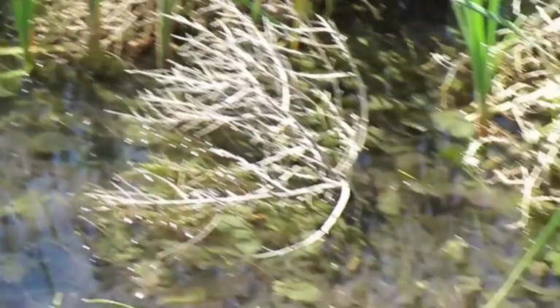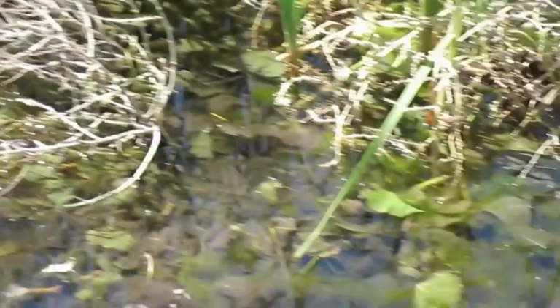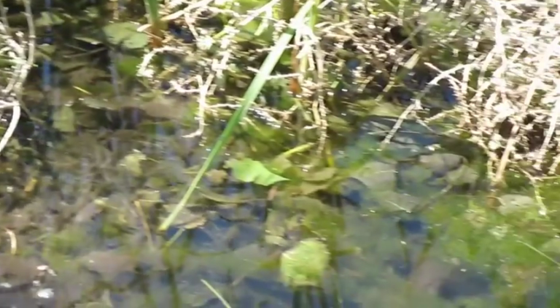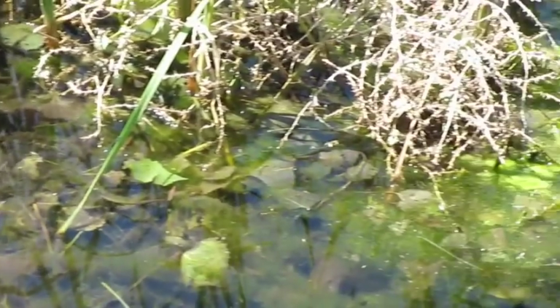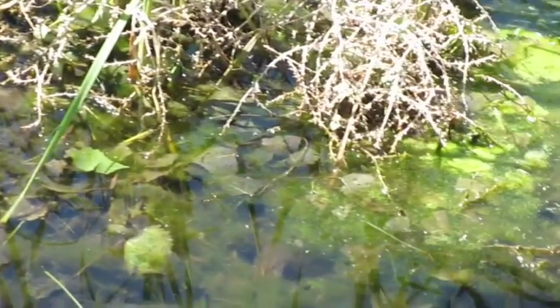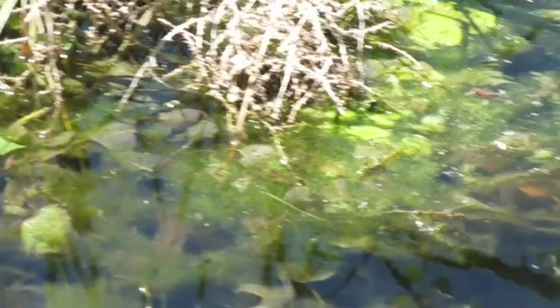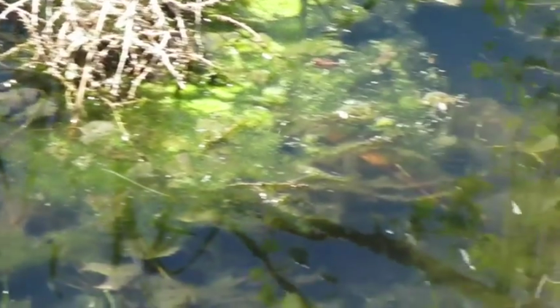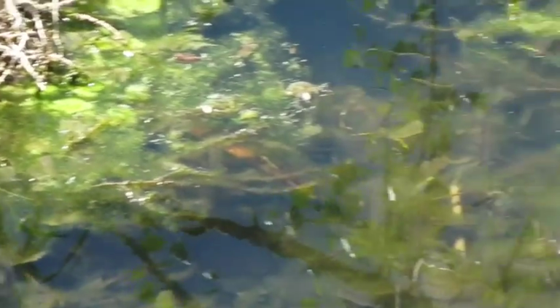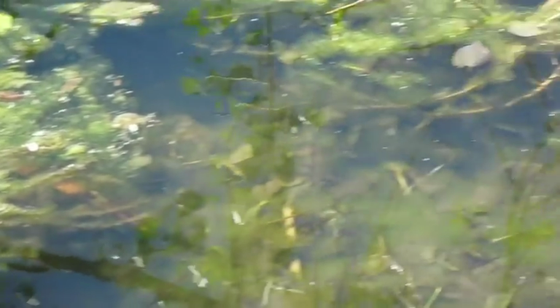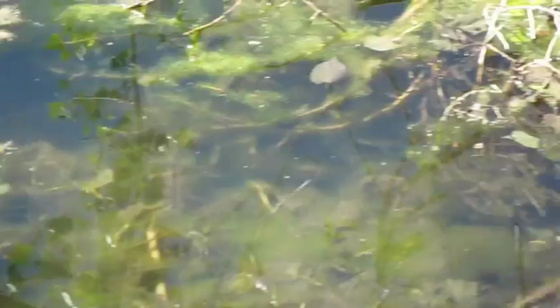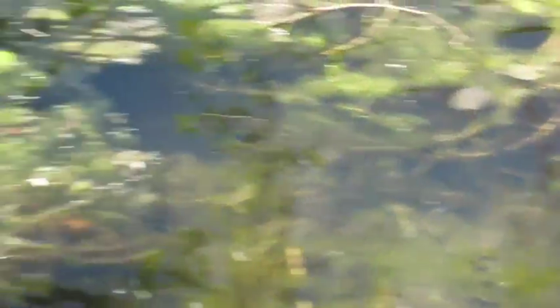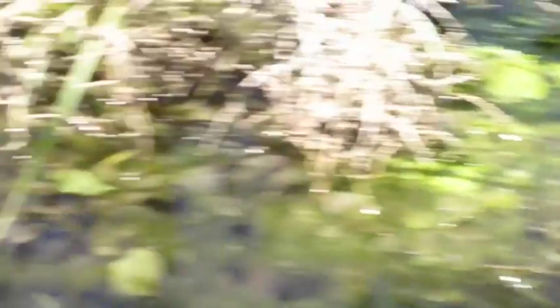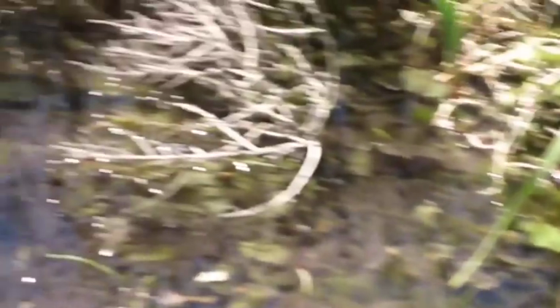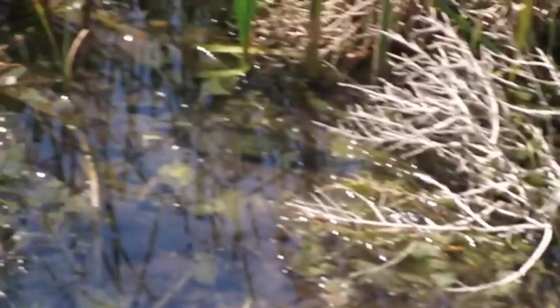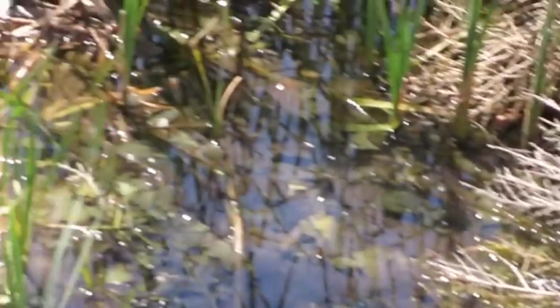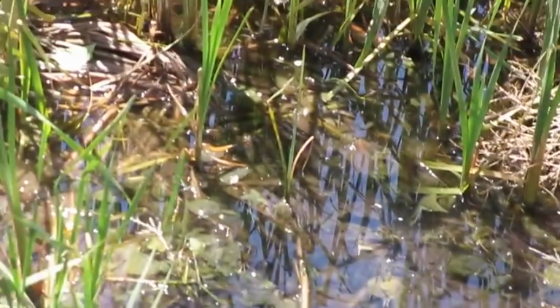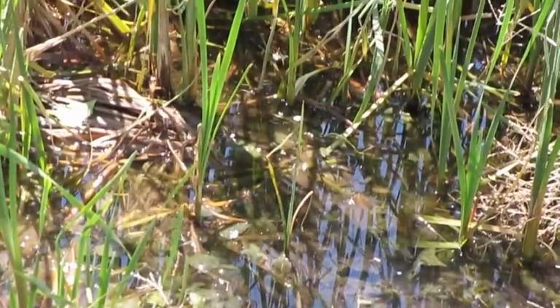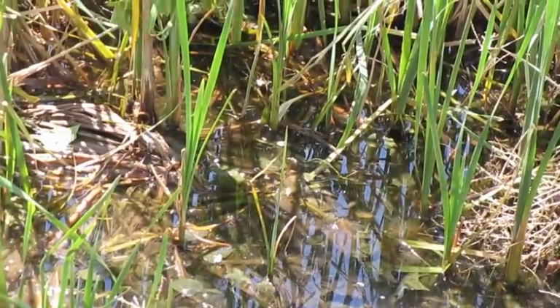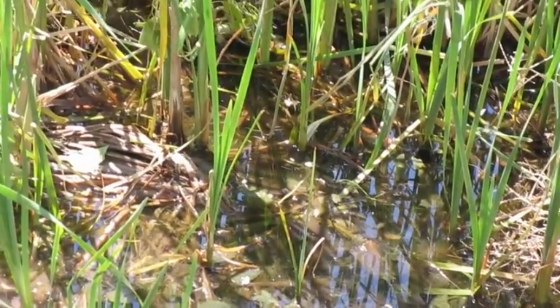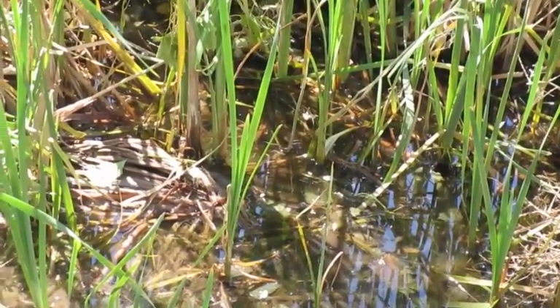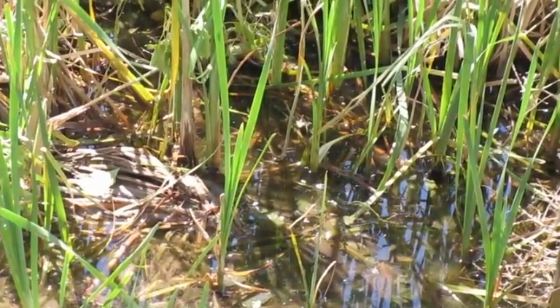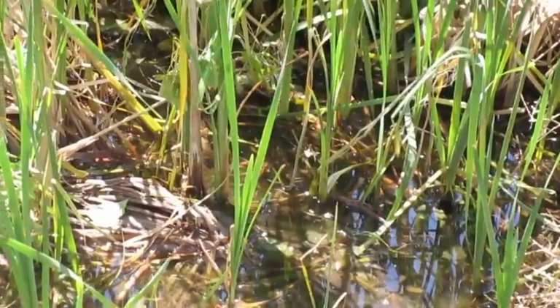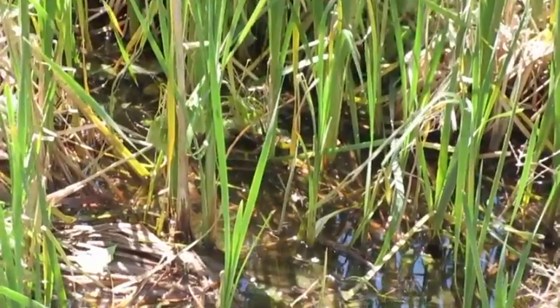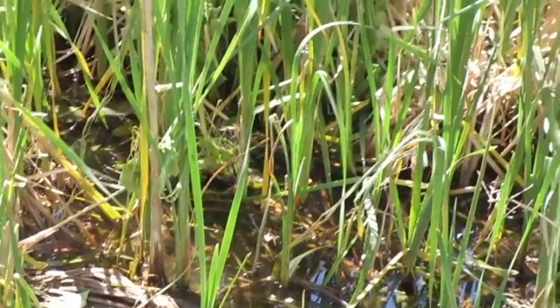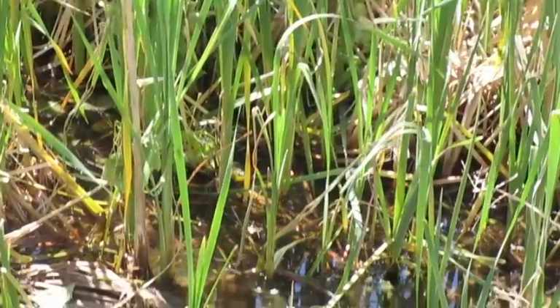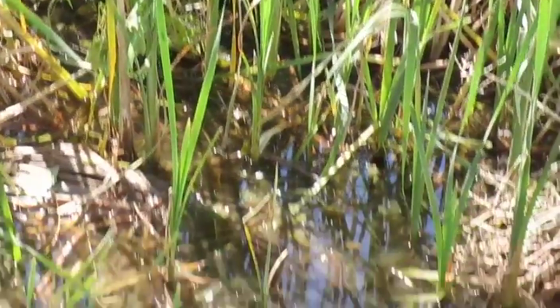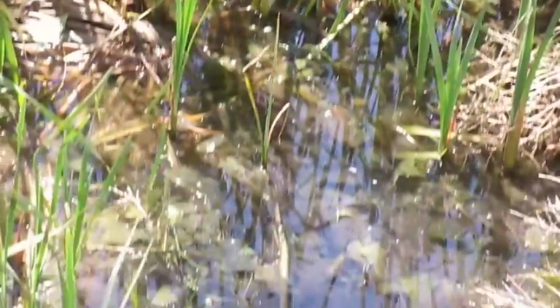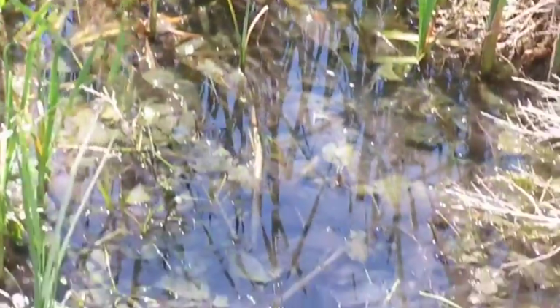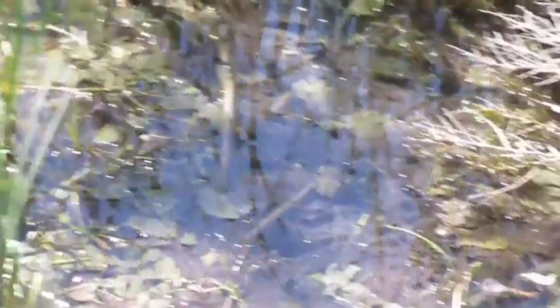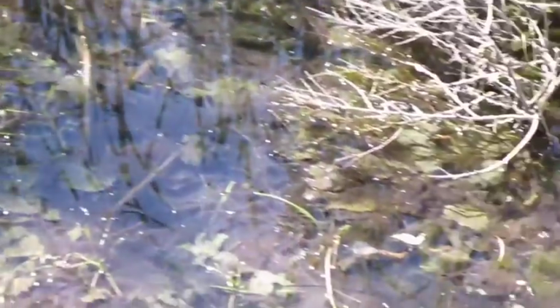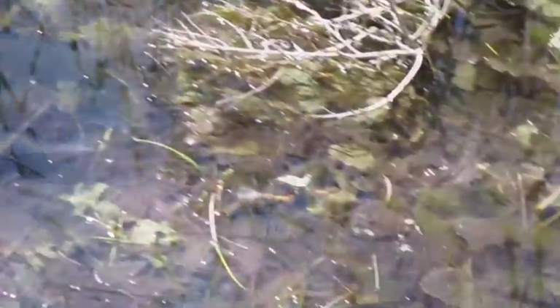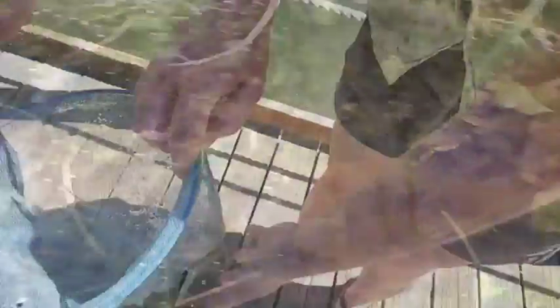It's the algae stuff over there. Algae stuff? Yeah. To hide in it. Filter the water. And attract bugs and birds. Shade. And shade — cools the water here.